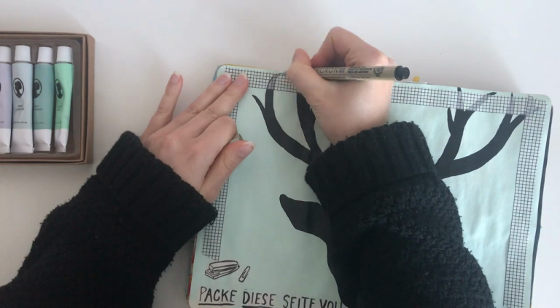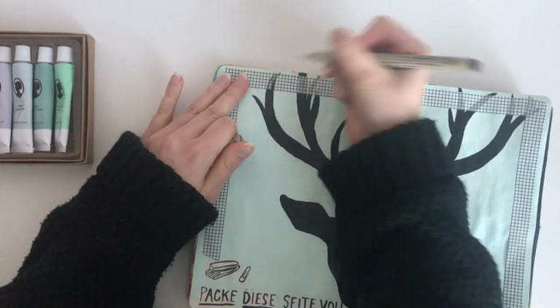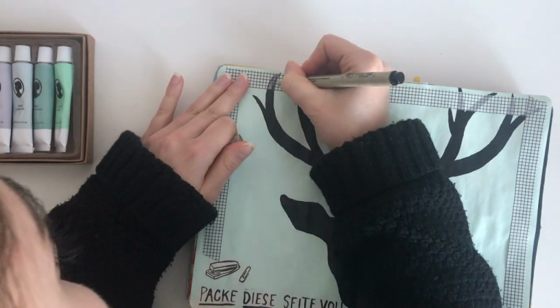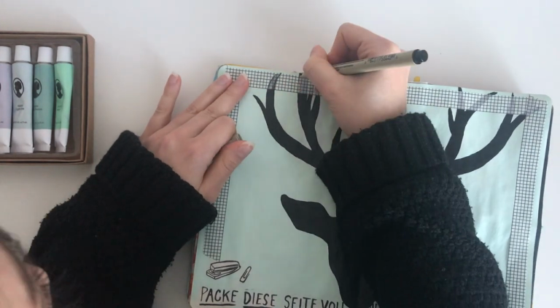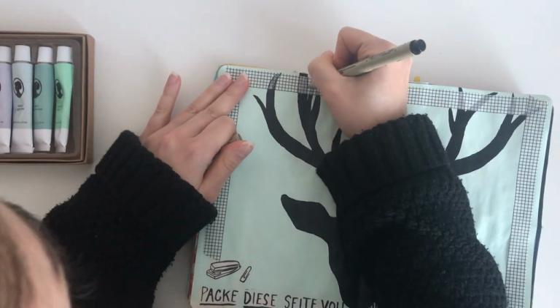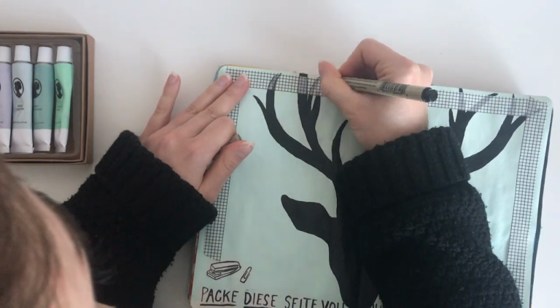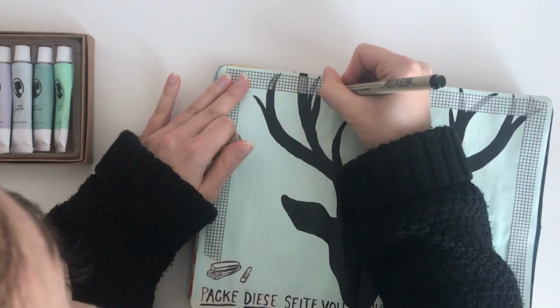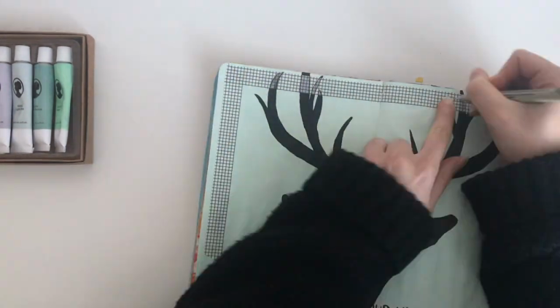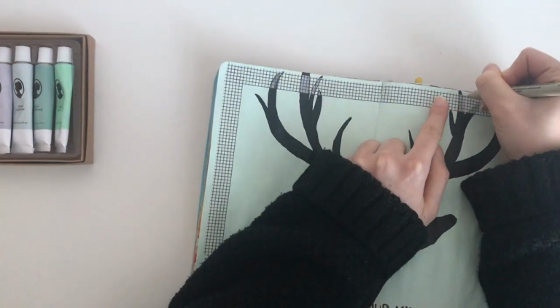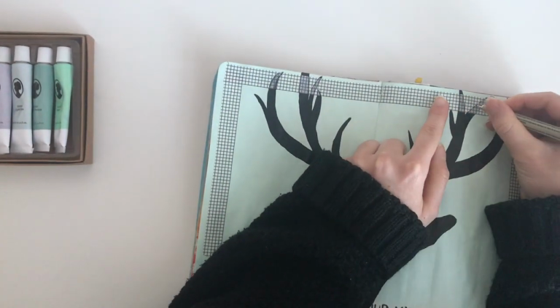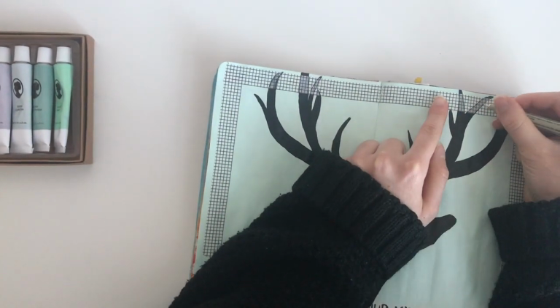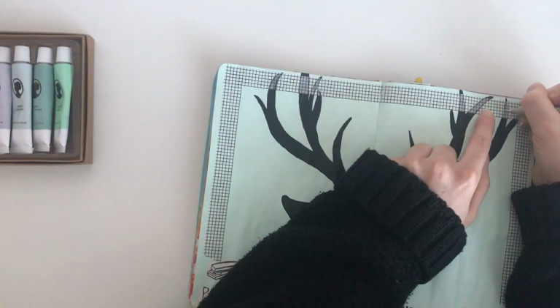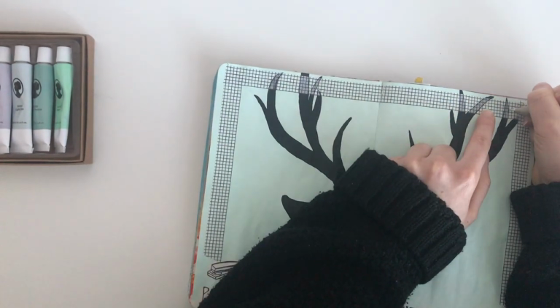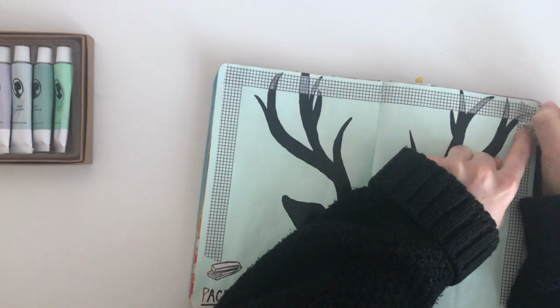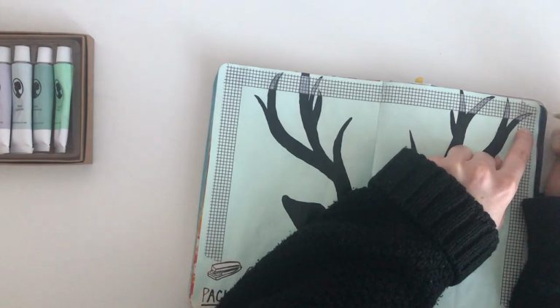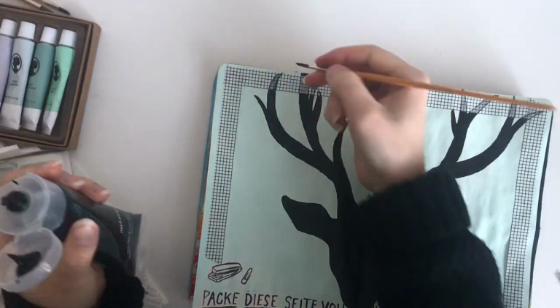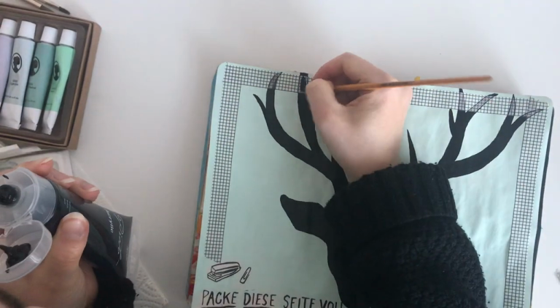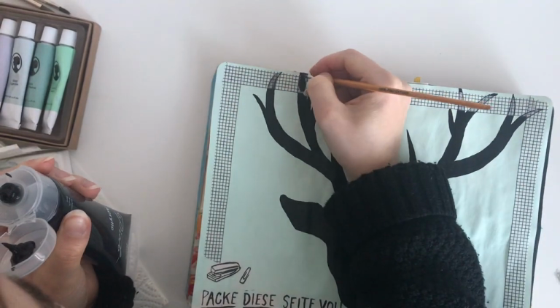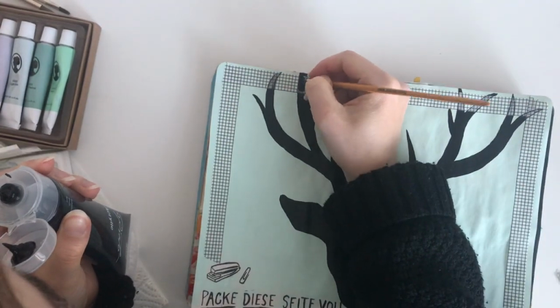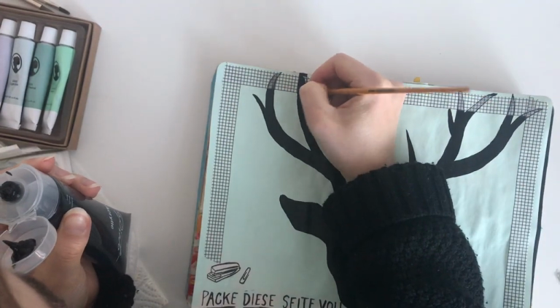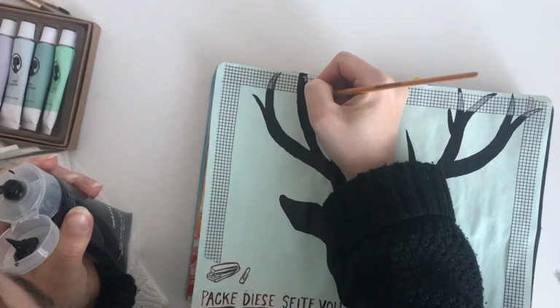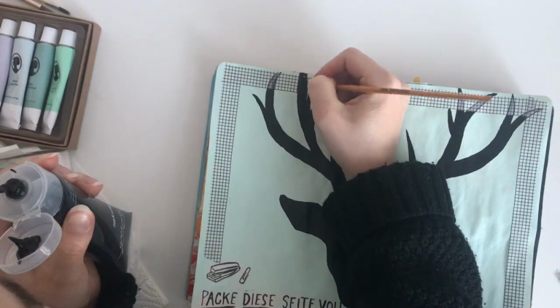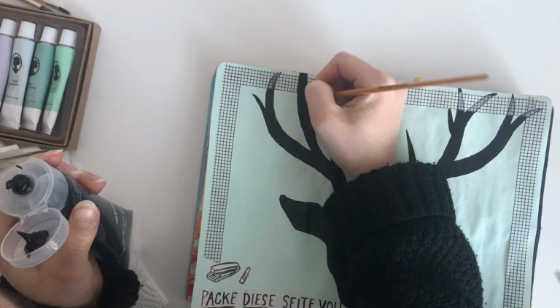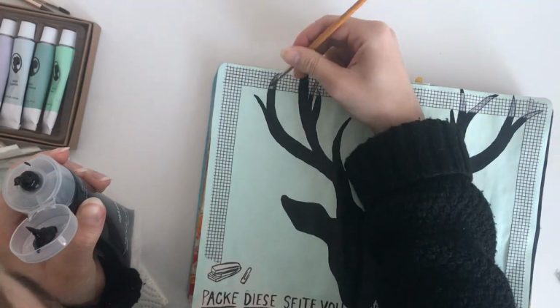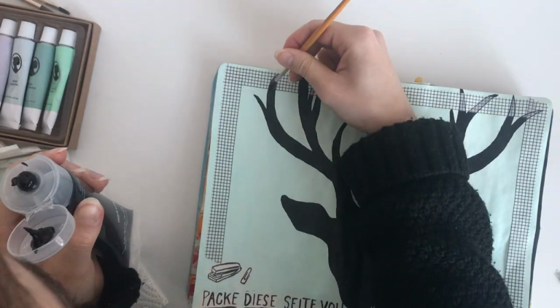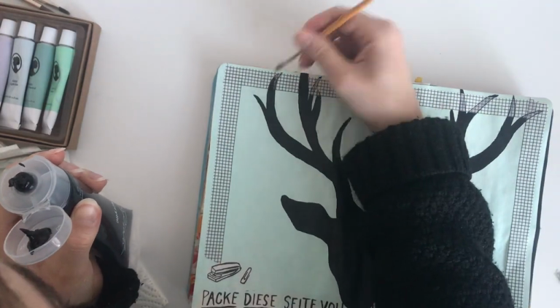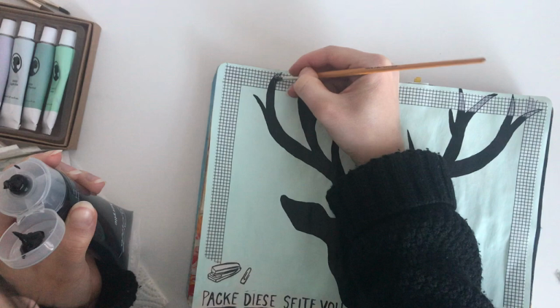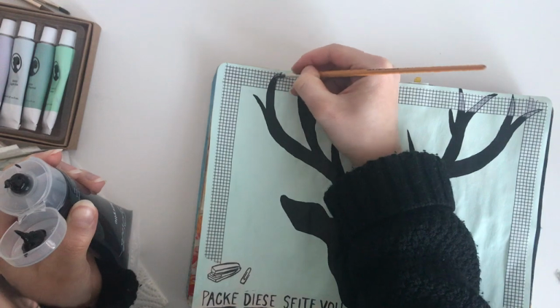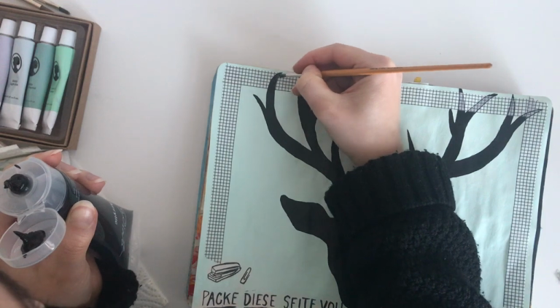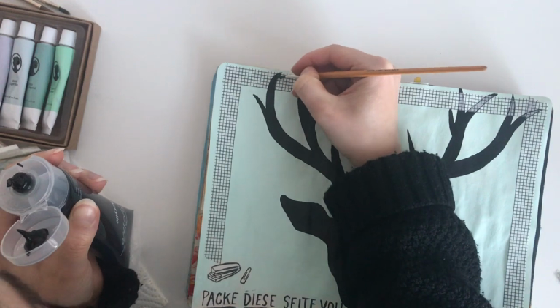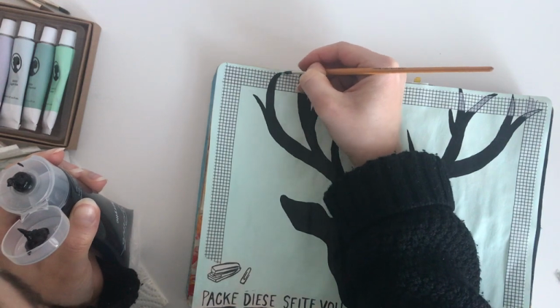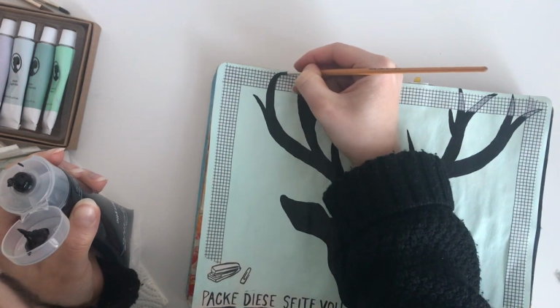I didn't like how the deer kind of disappeared behind the washi tape — I rather wanted the deer to be in front of the frame, so I used more black acrylic paint to re-paint the deer.